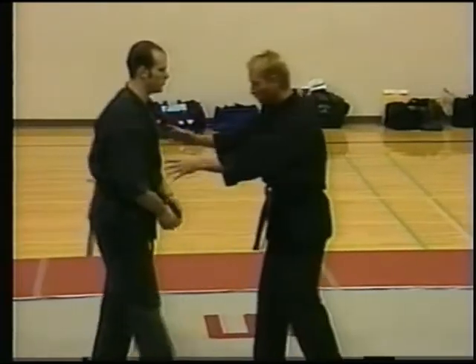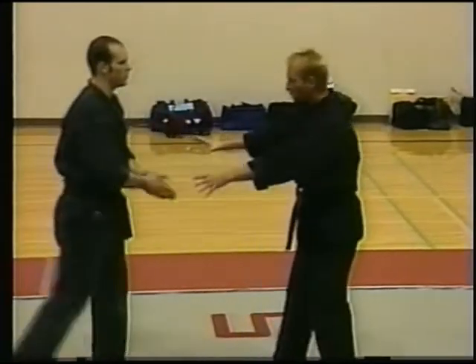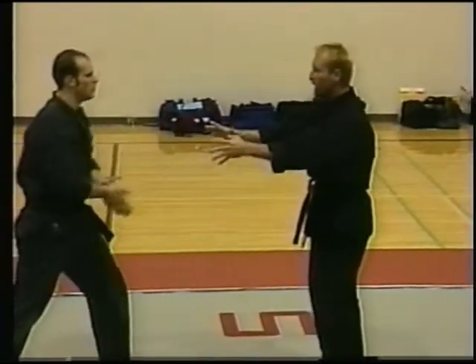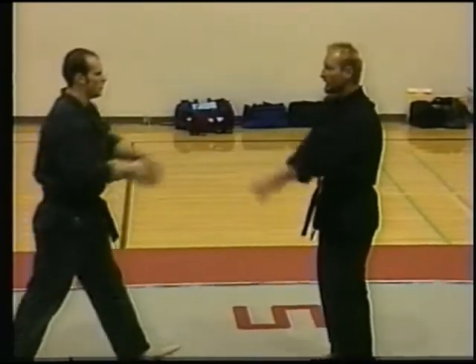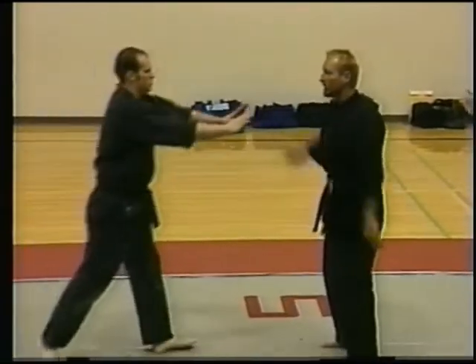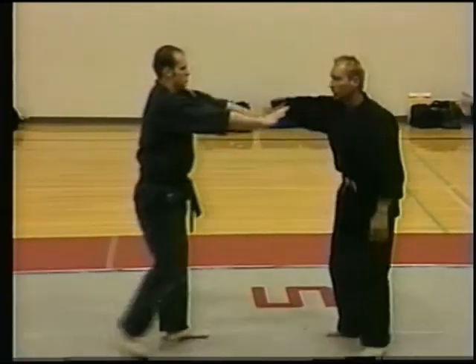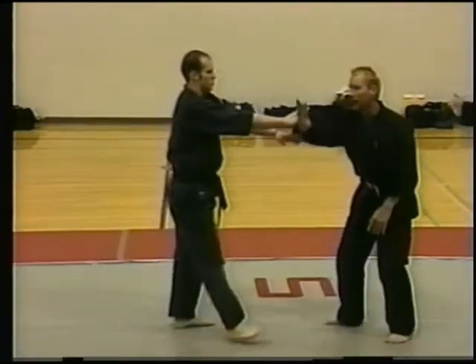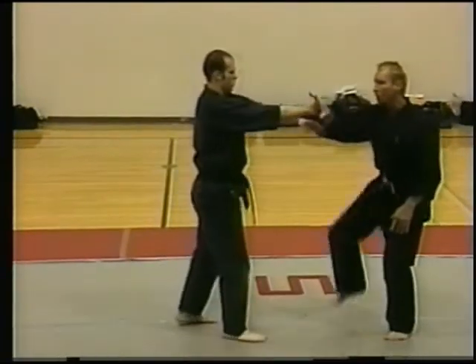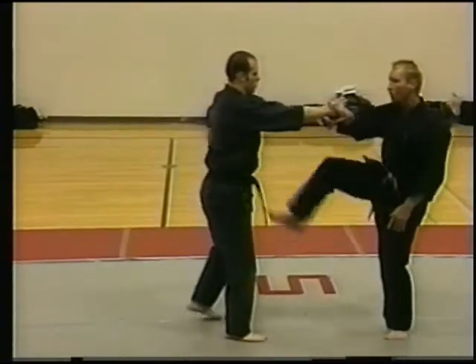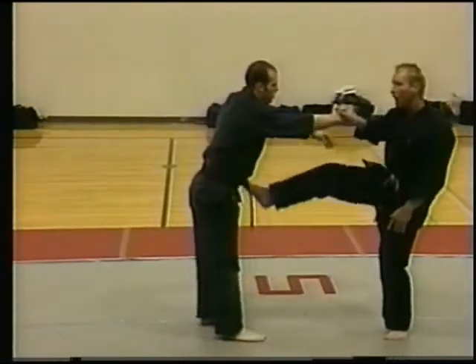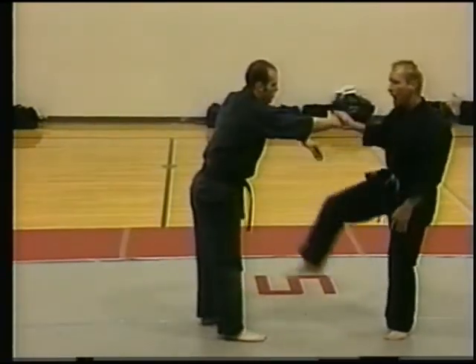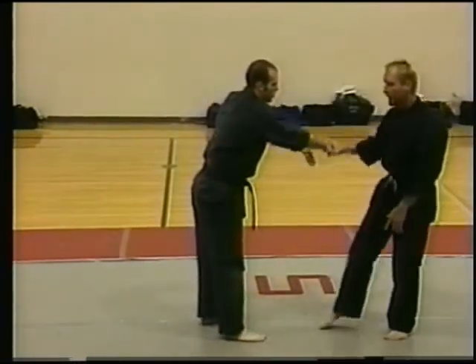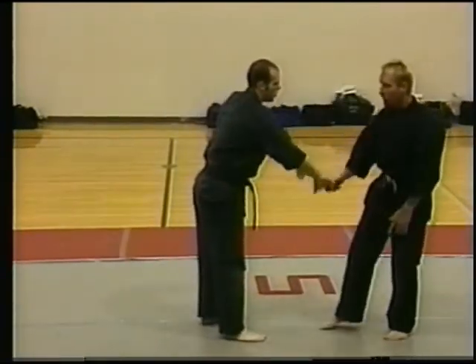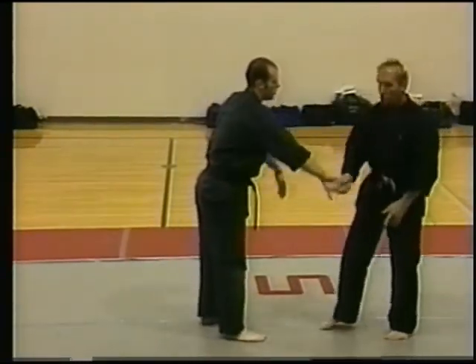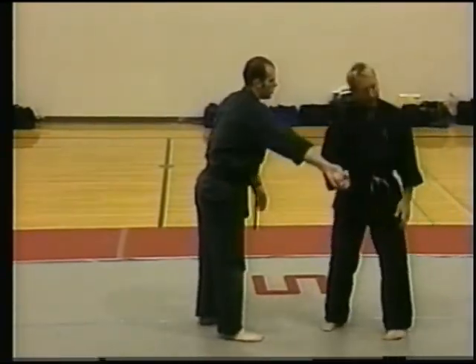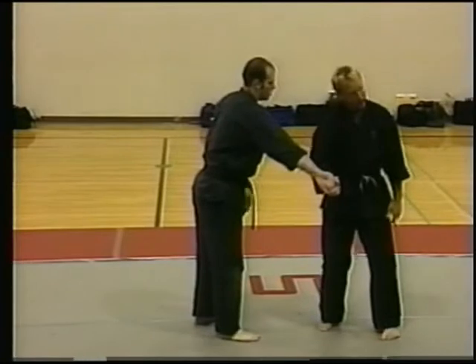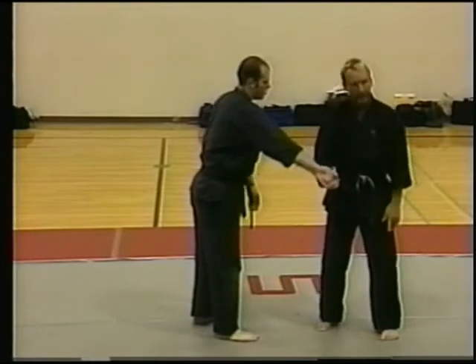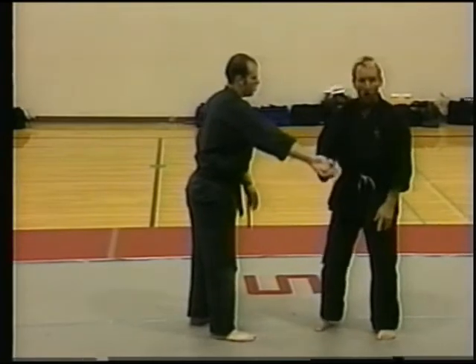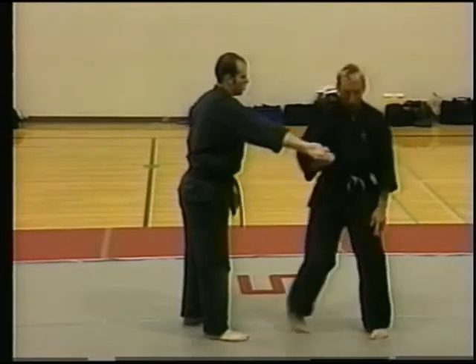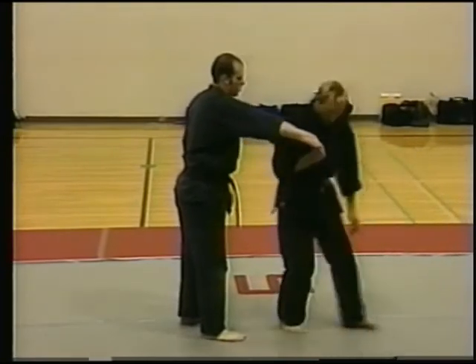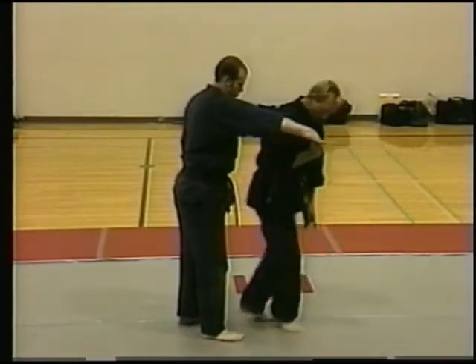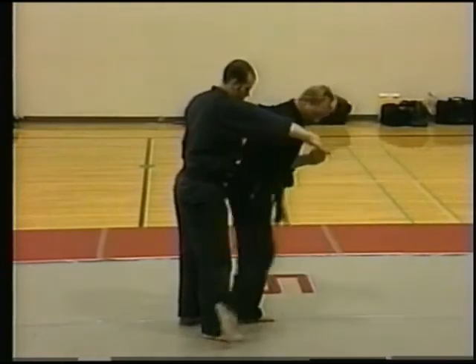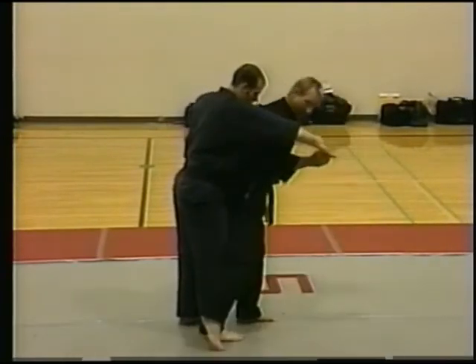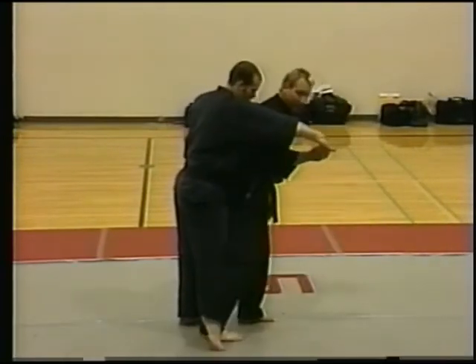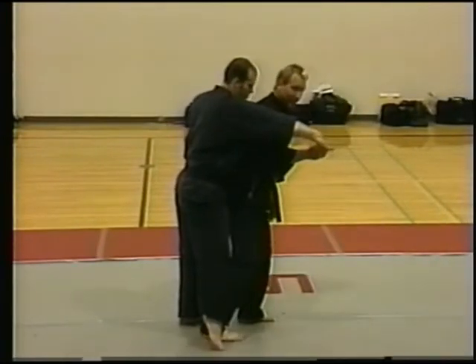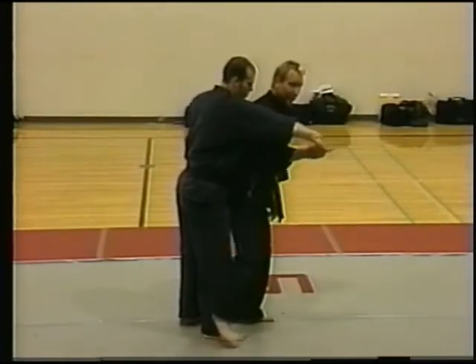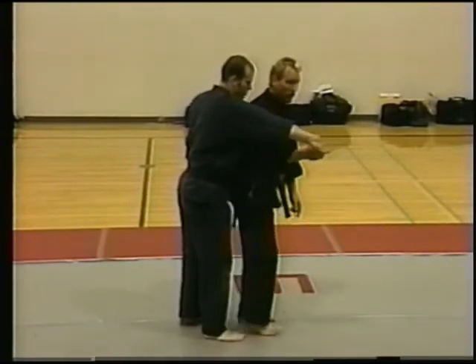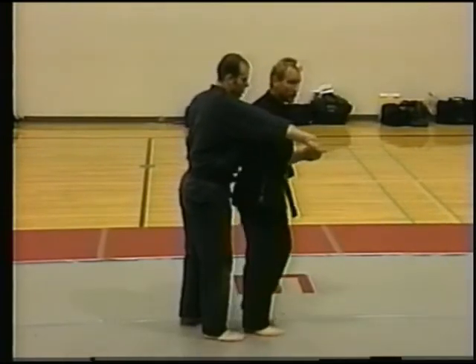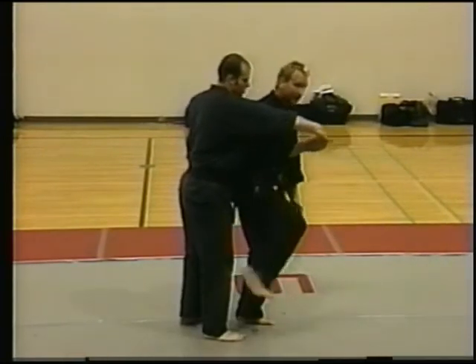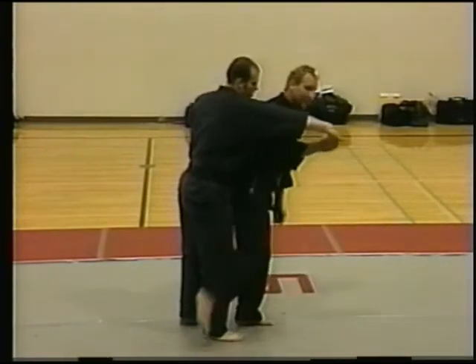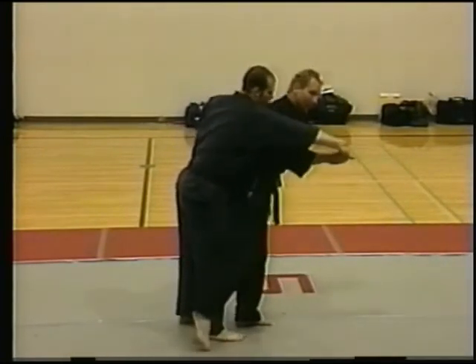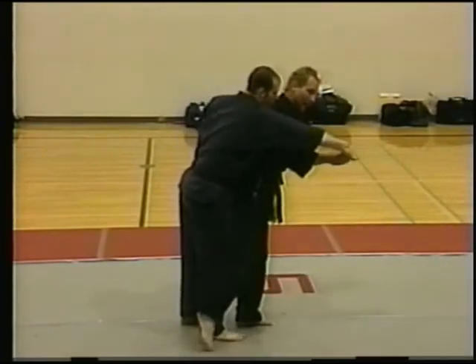Okay, slow motion, one more time — as it comes in, ready, wham. Now, easy takedown, but what I'm going to do is I'm going to hyperextend that knee check. I'm going to keep that knee check back.